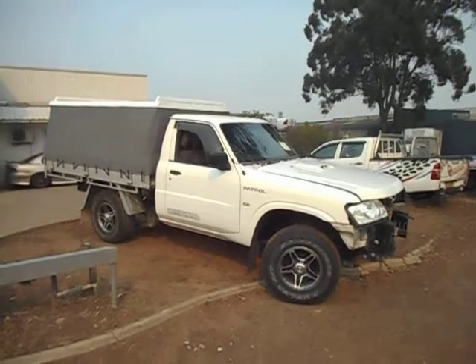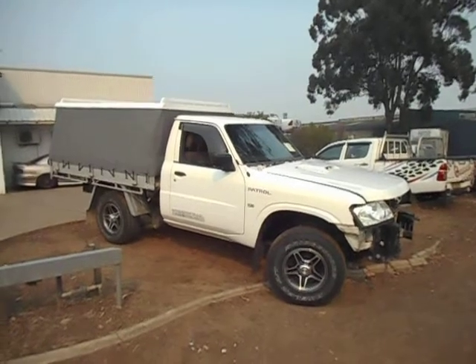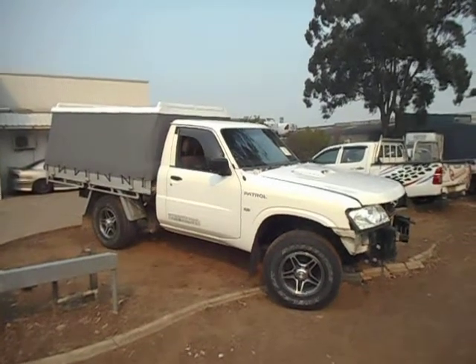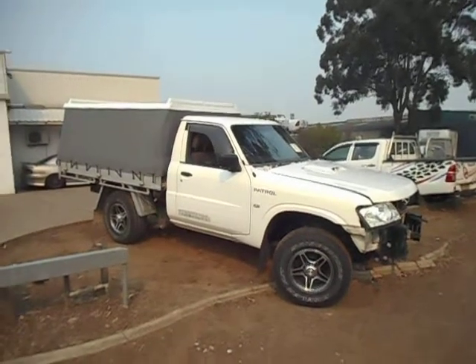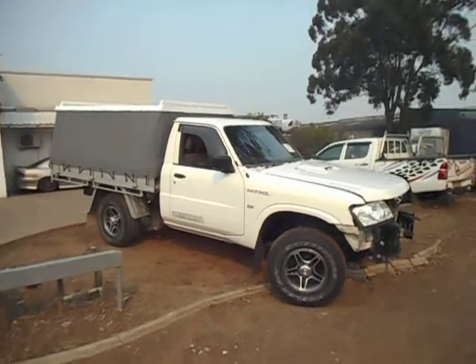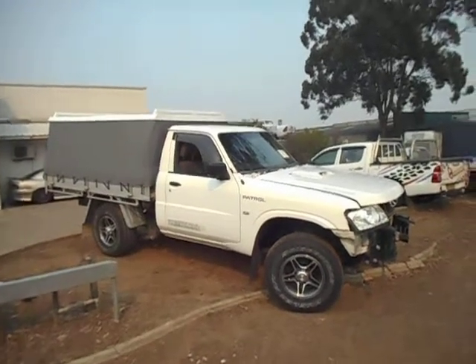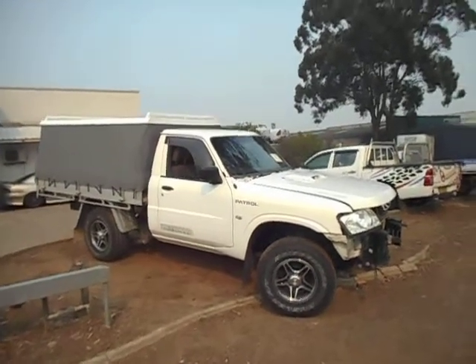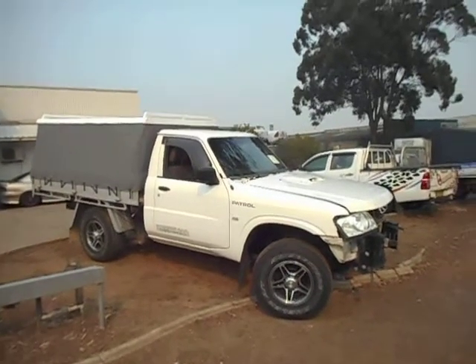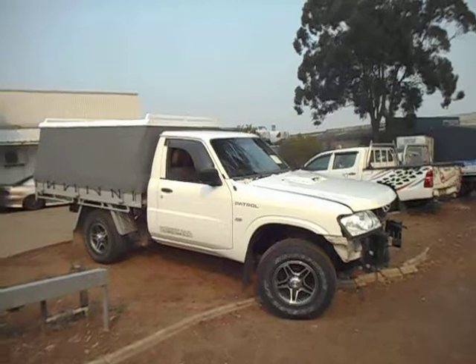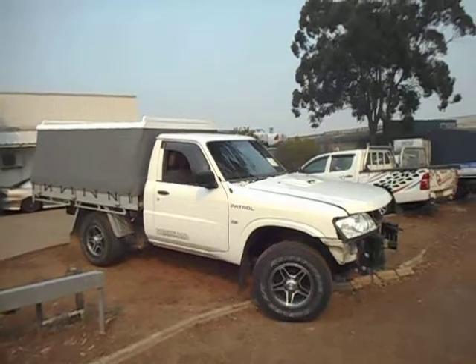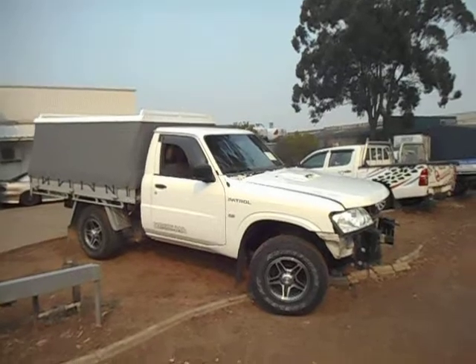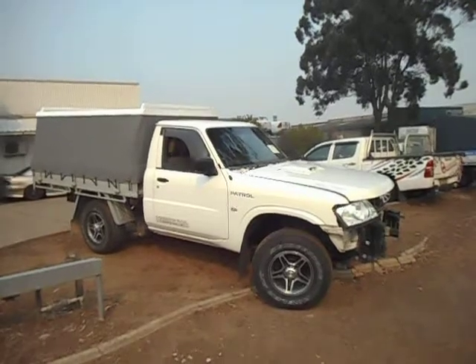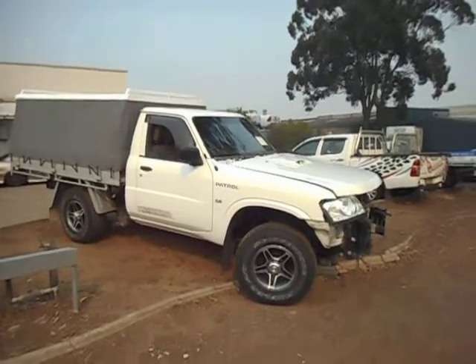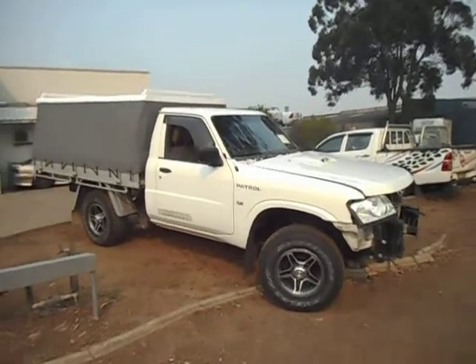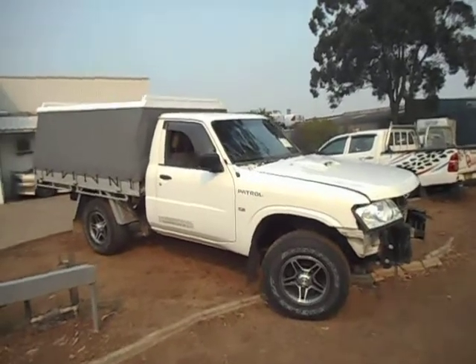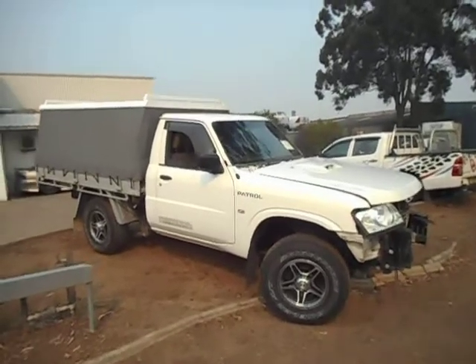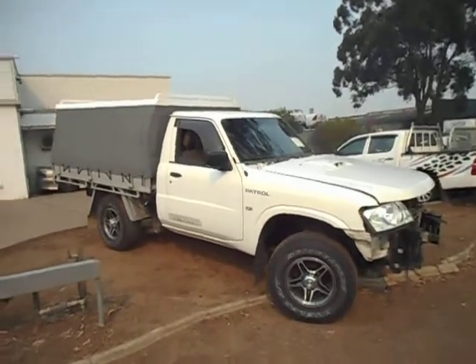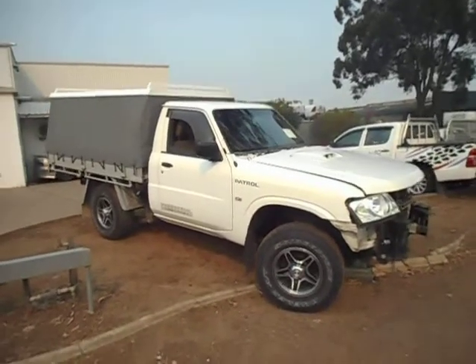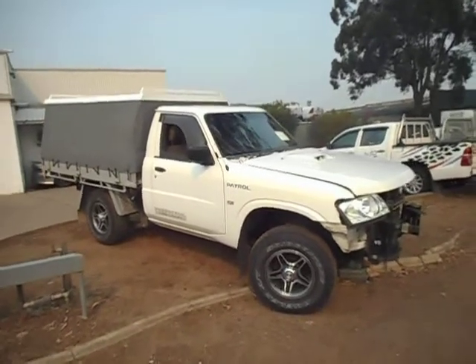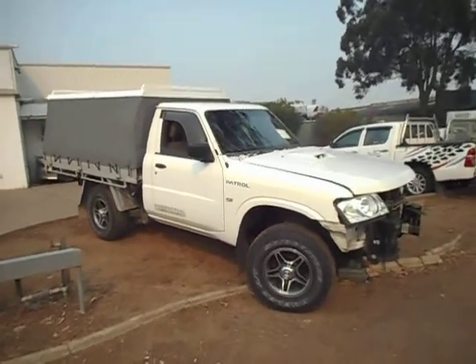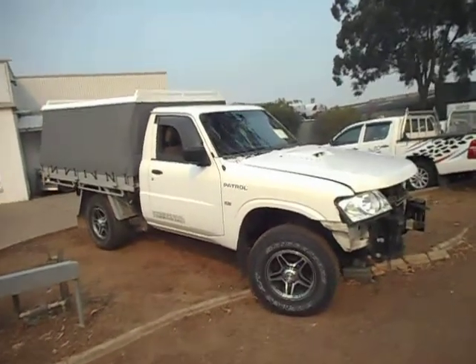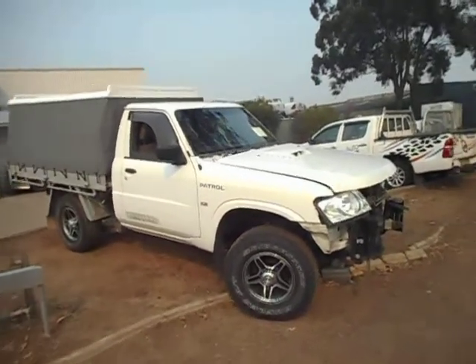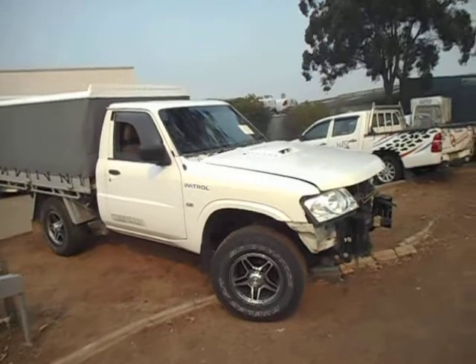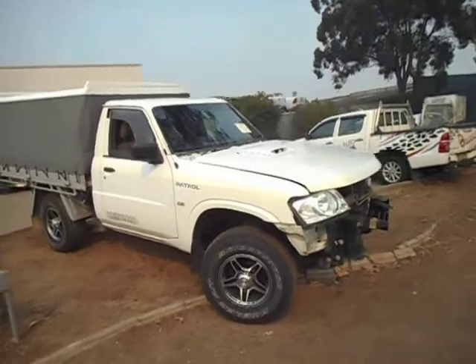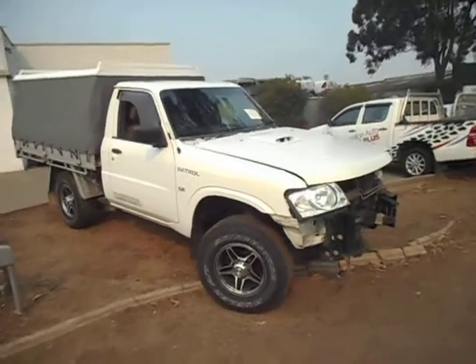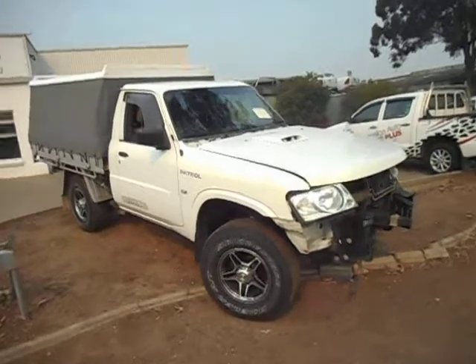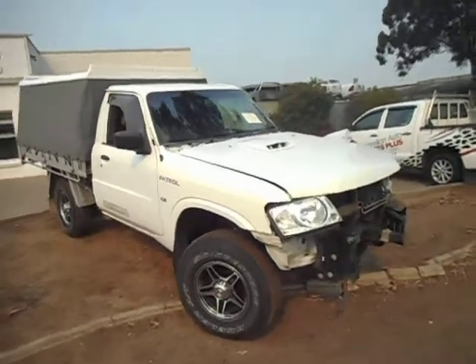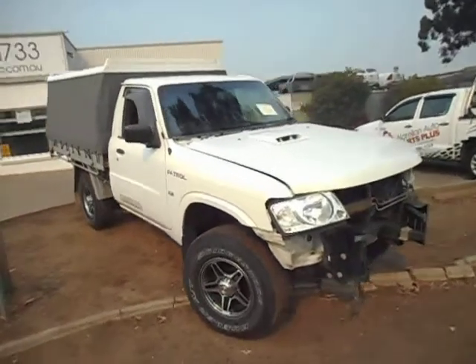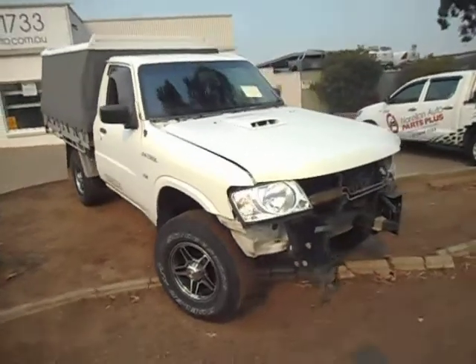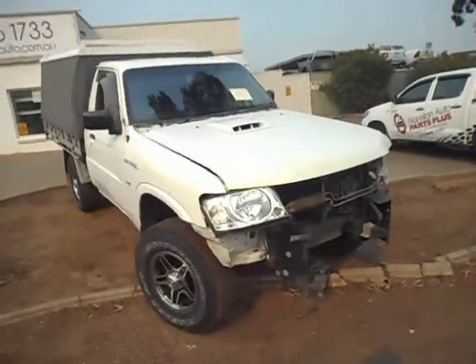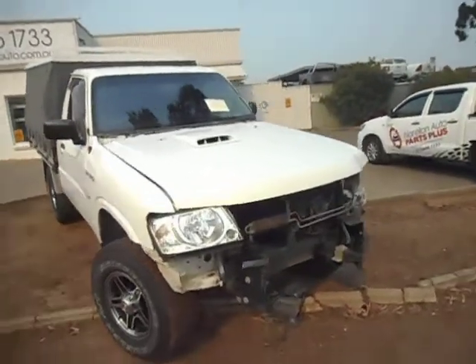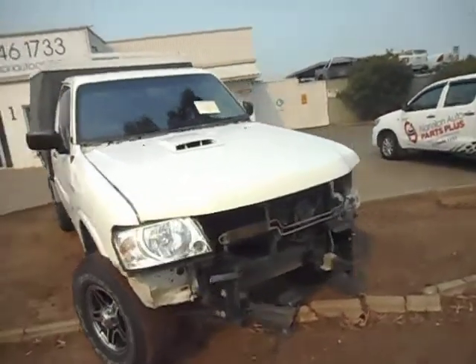Hello and welcome to Norellon Auto Parts Plus. Today I've got a 2009 GU Patrol single cab ute. This is a ZD30 common rail turbo diesel engine.